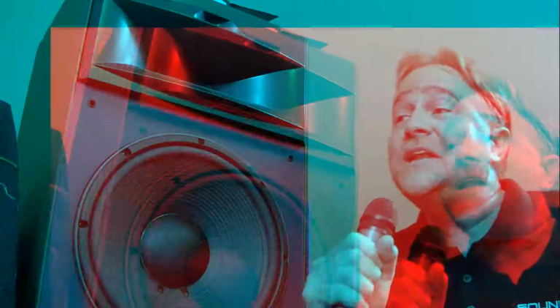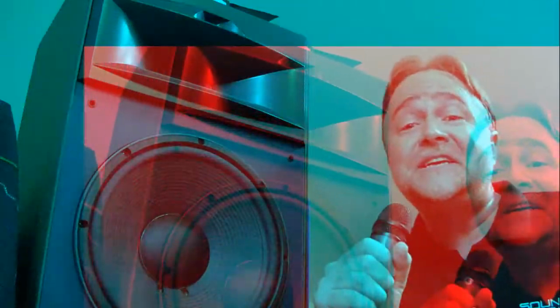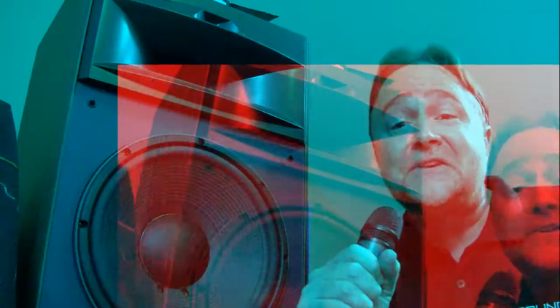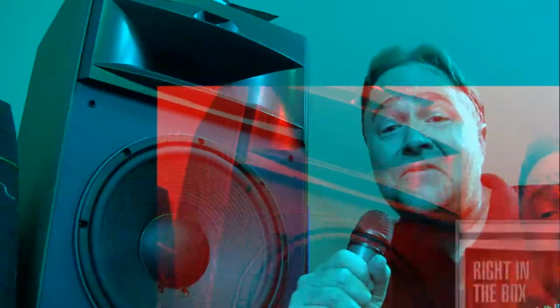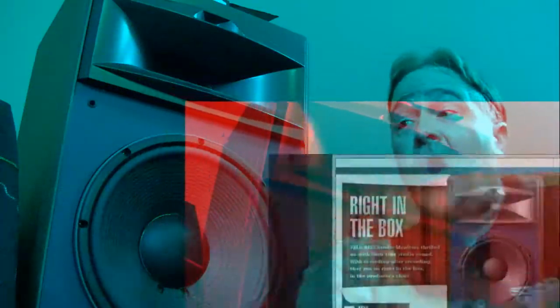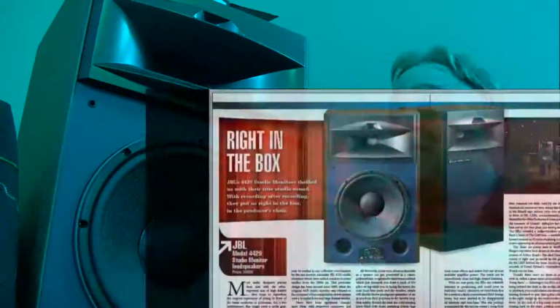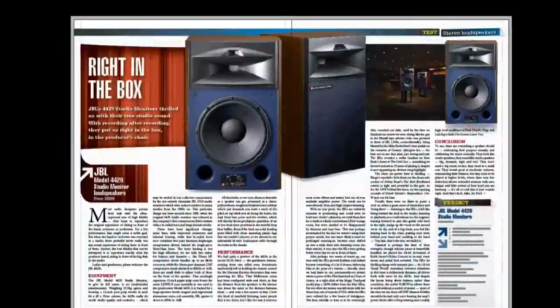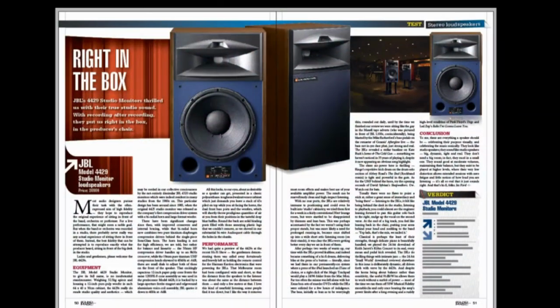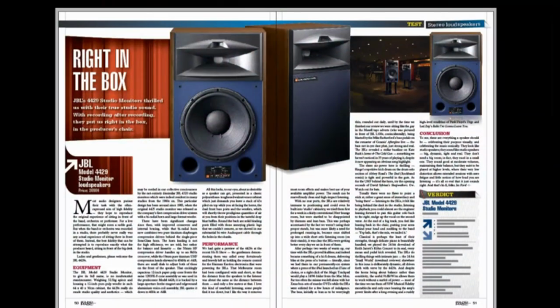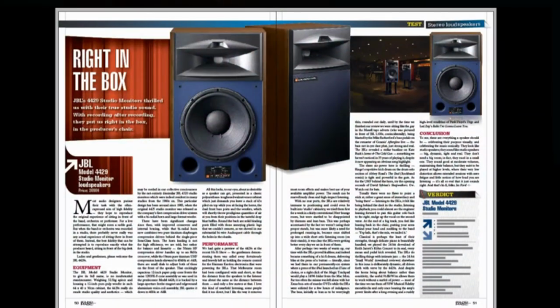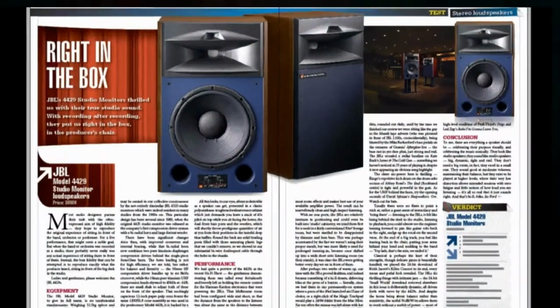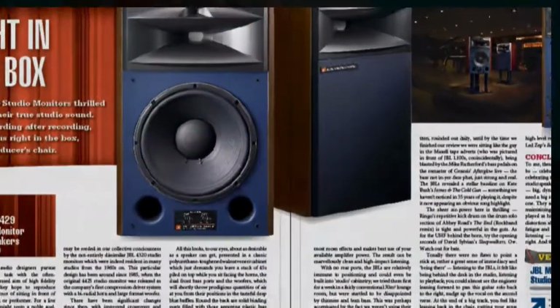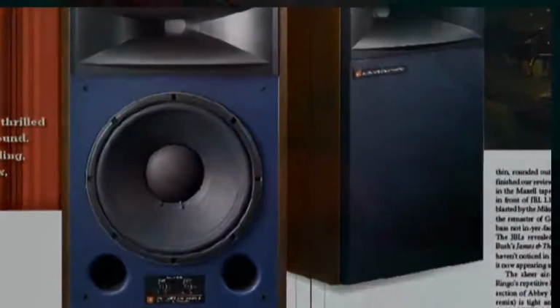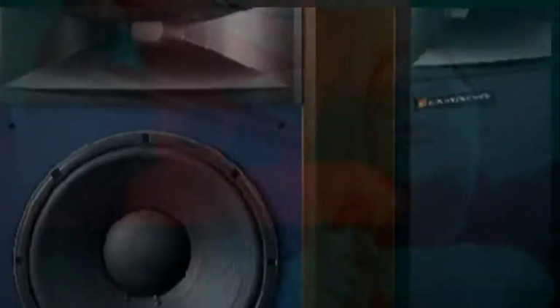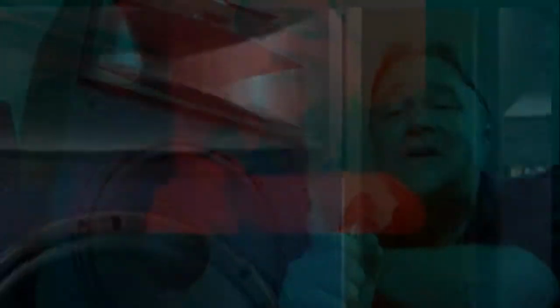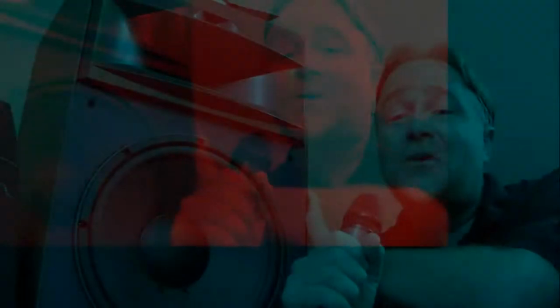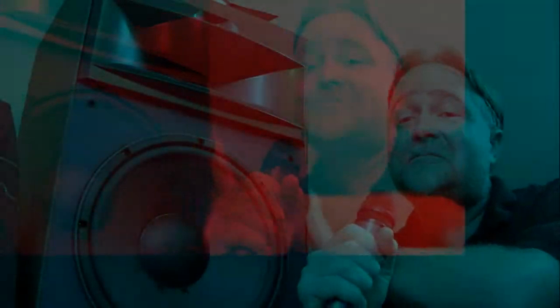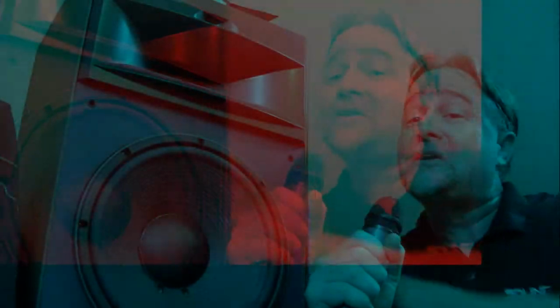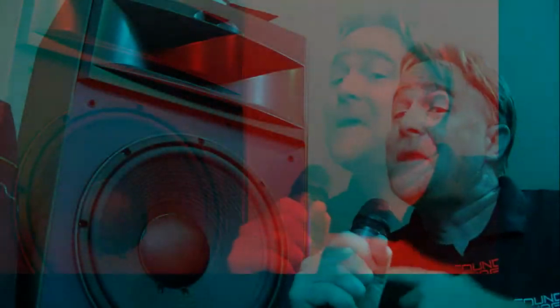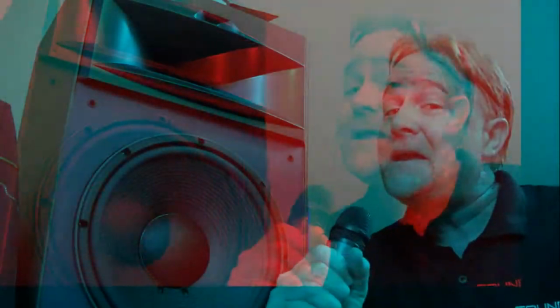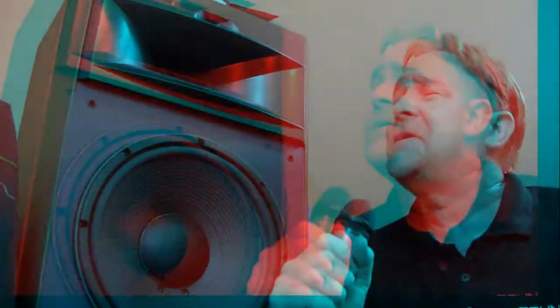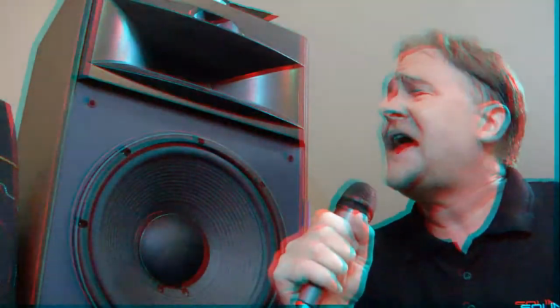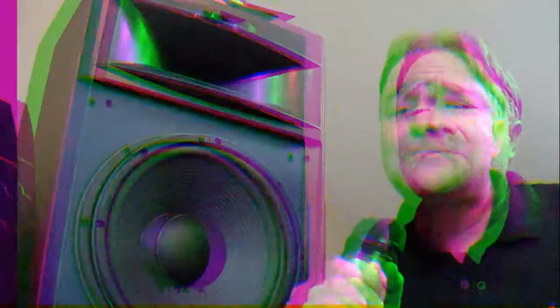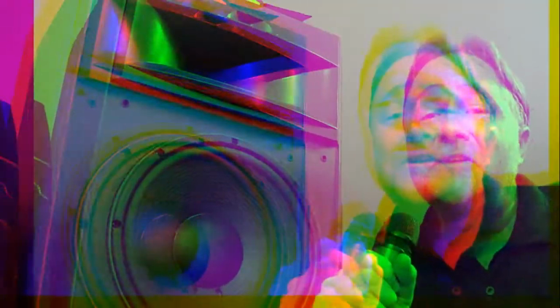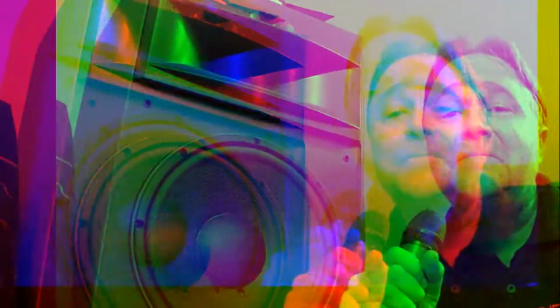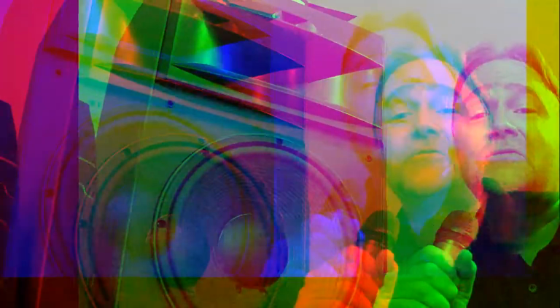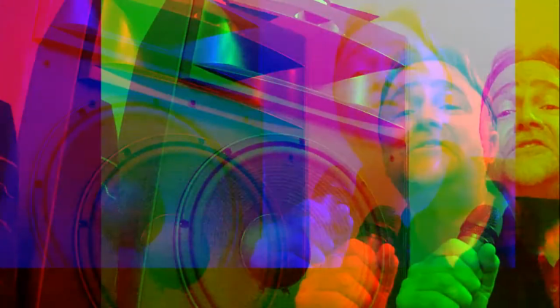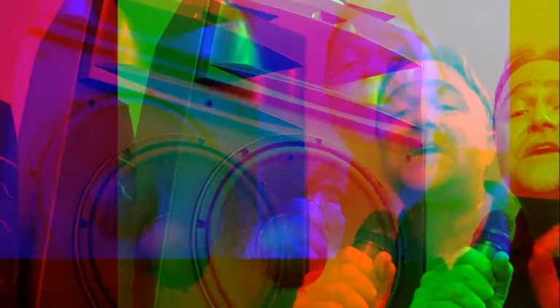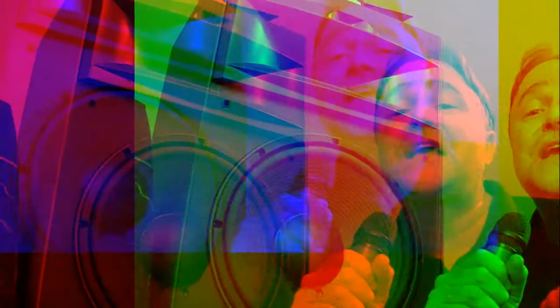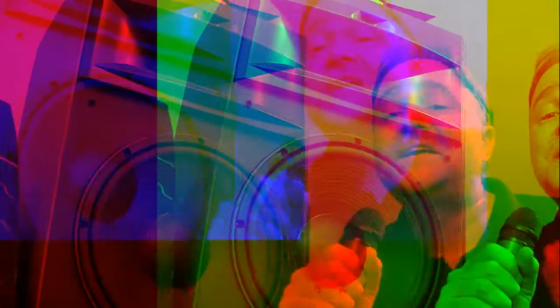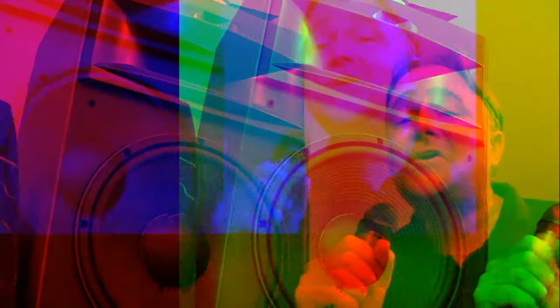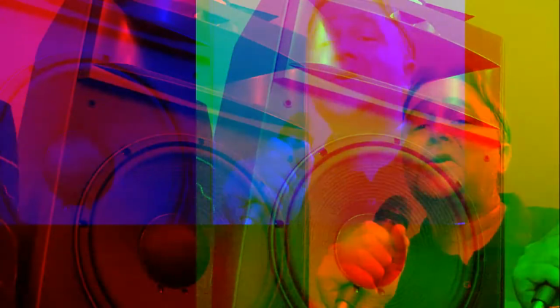We're leading the issue this month on these enormous JBL4429 studio monitor speakers. They're big, but they're absolutely beautiful — studio sound in your own home.